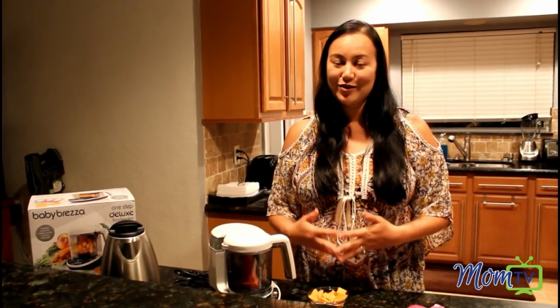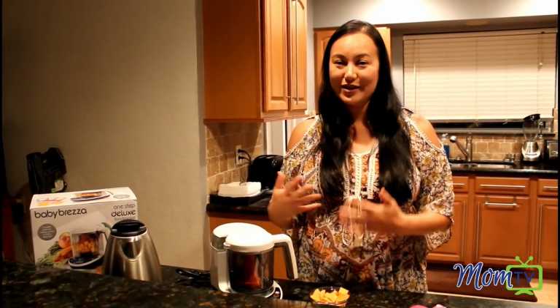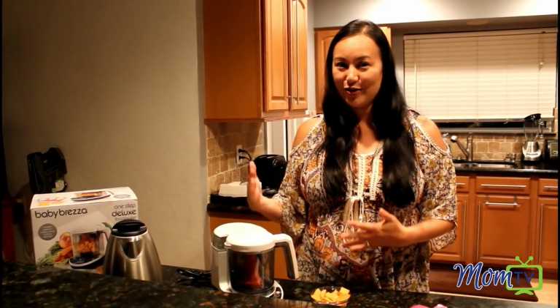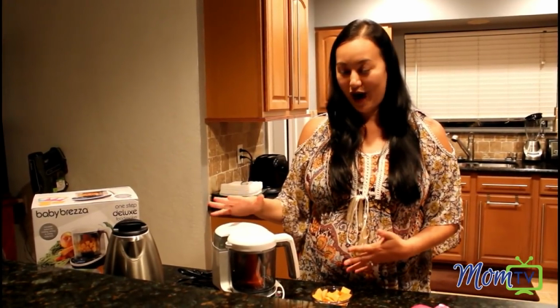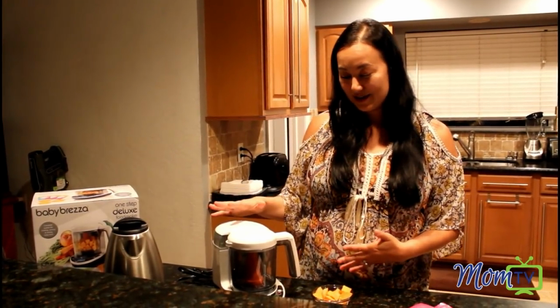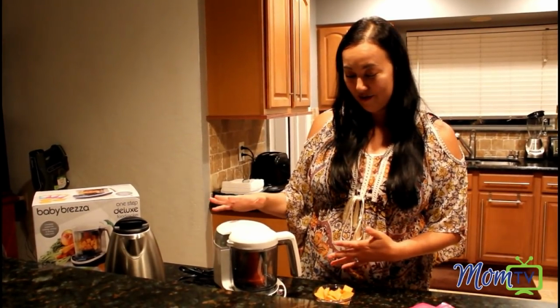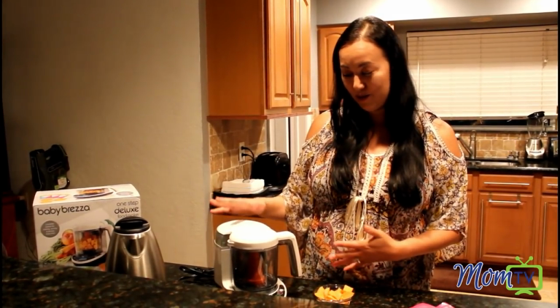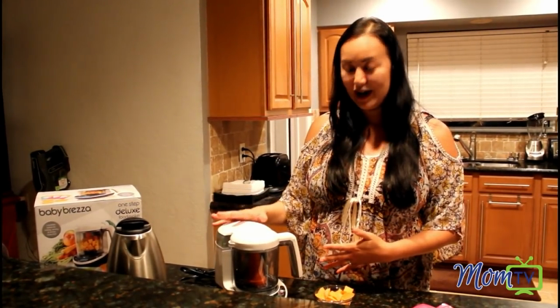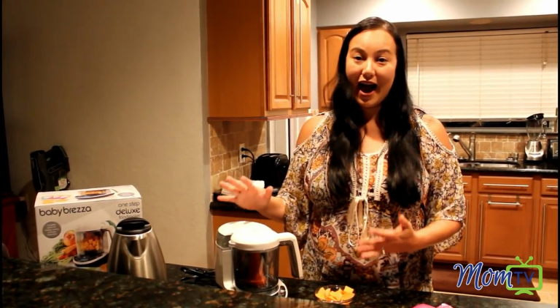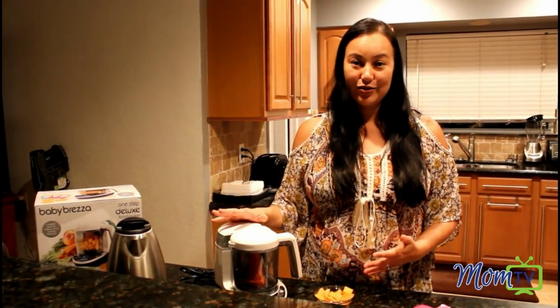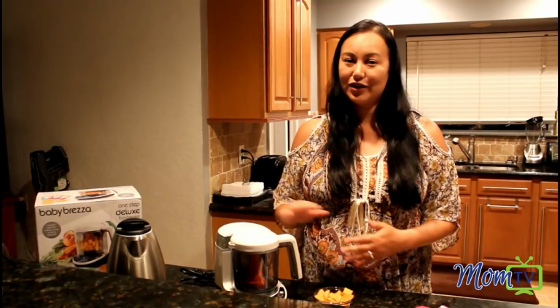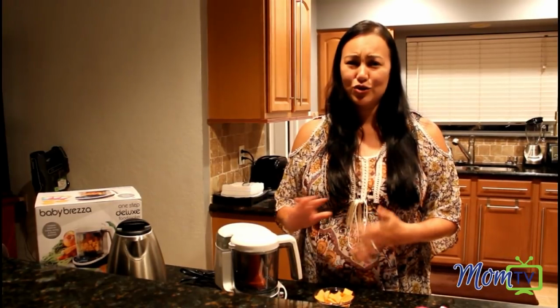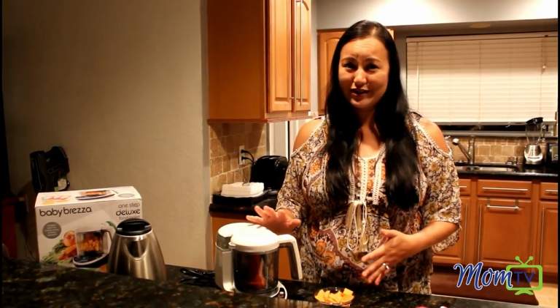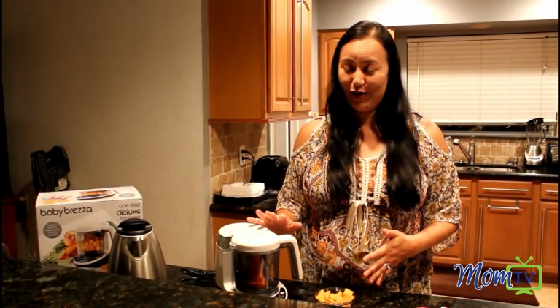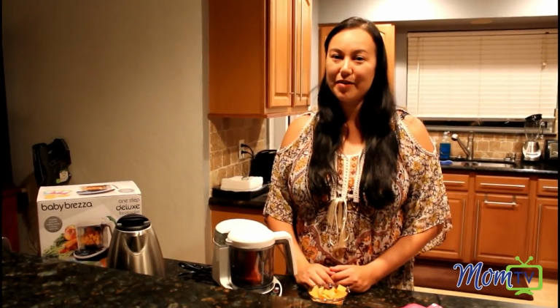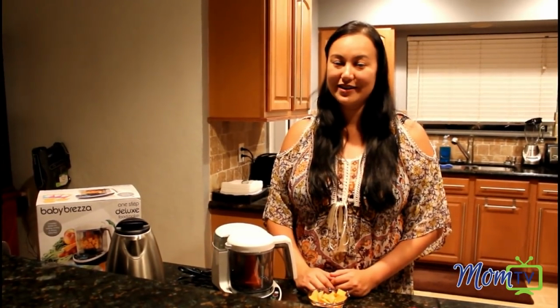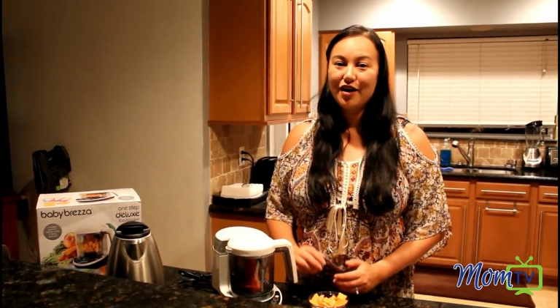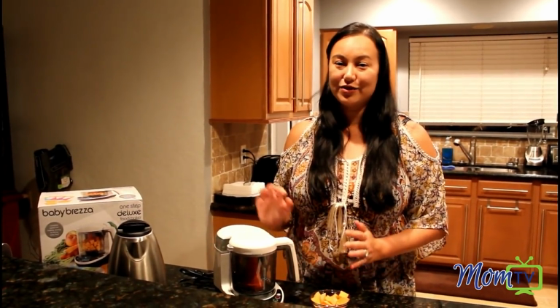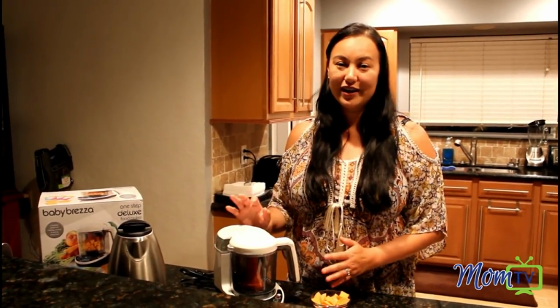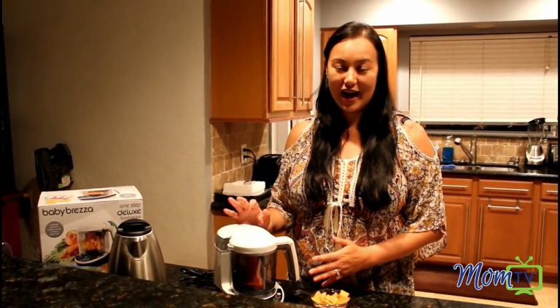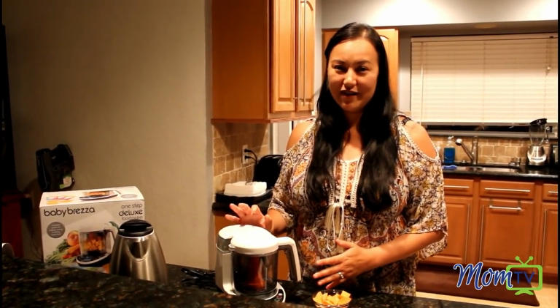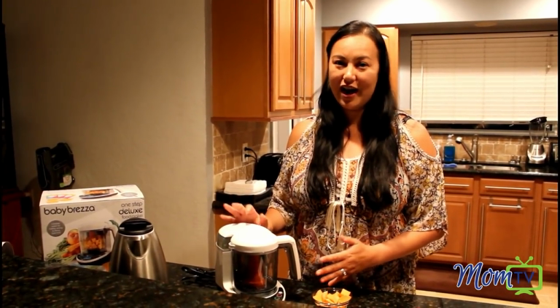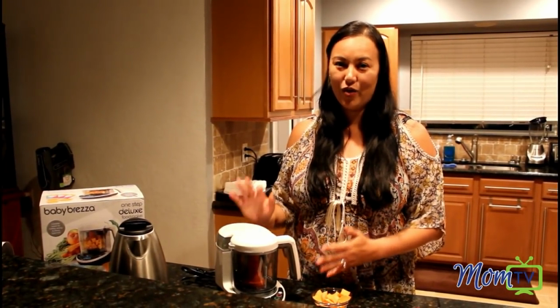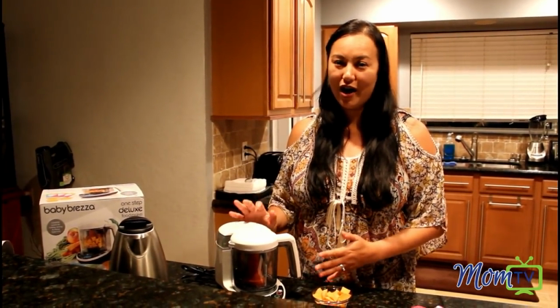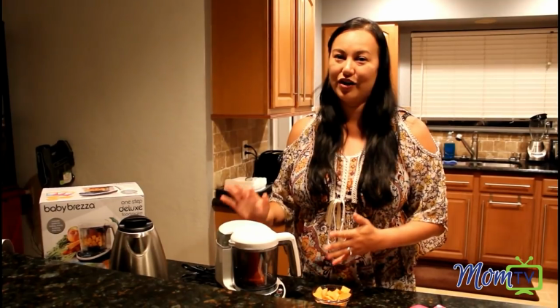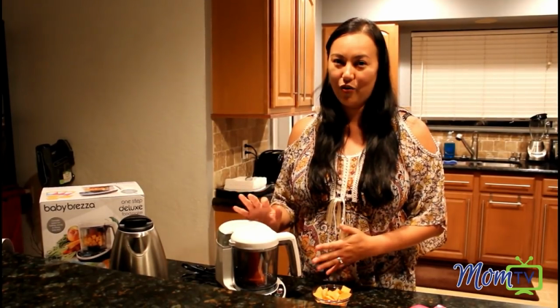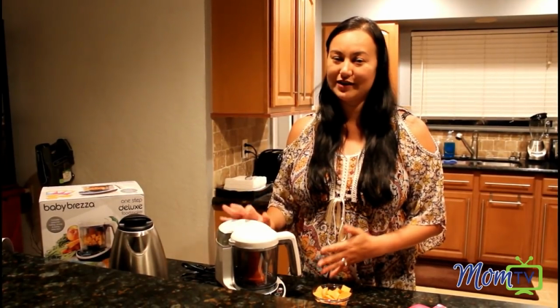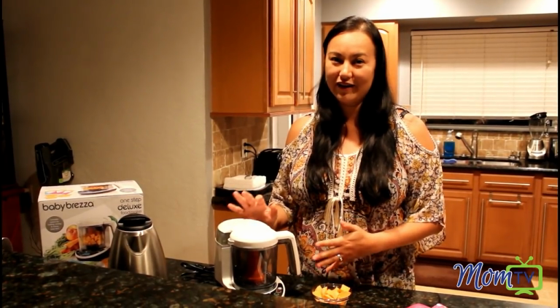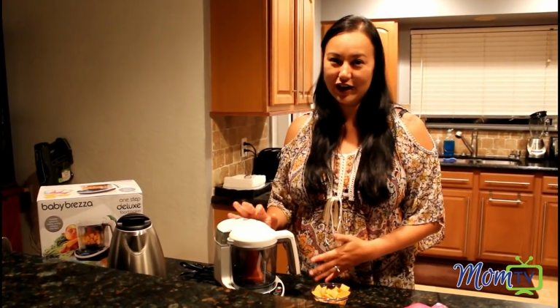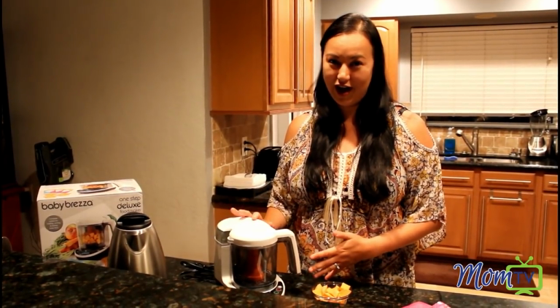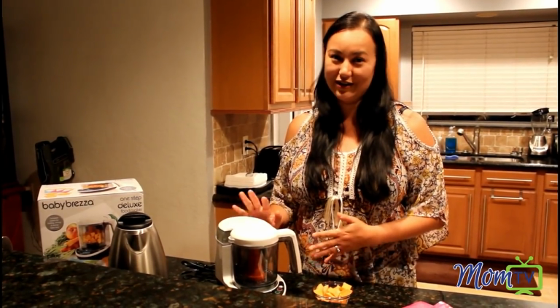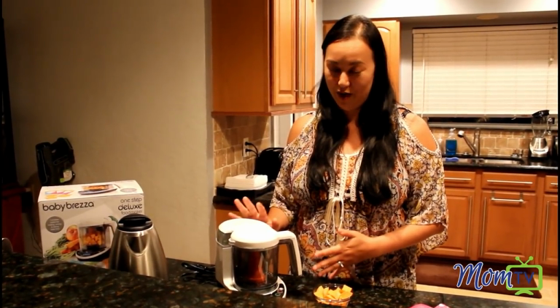I want to take you through the process of the Baby Bretza, how to use it. It's super simple. Baby Bretza is really a time saver and one product that you're gonna want to have on your kitchen counter as a new mom.